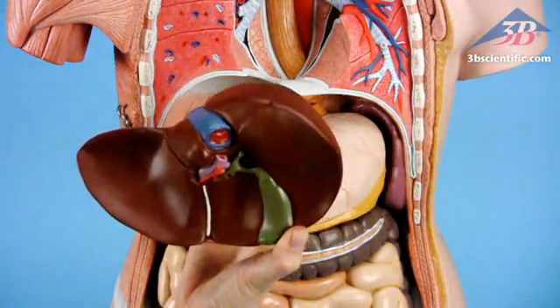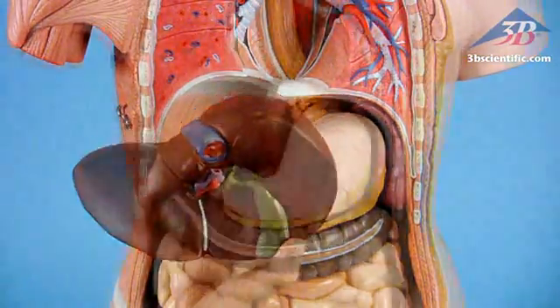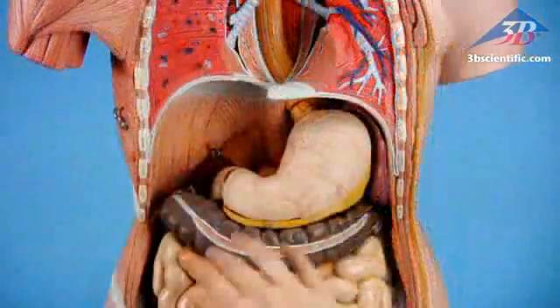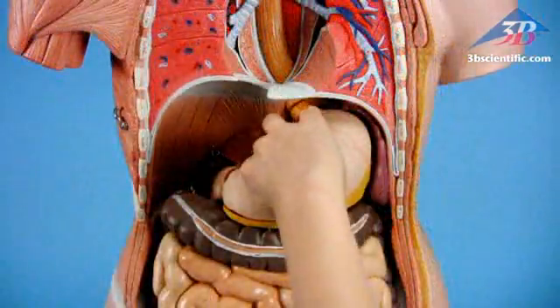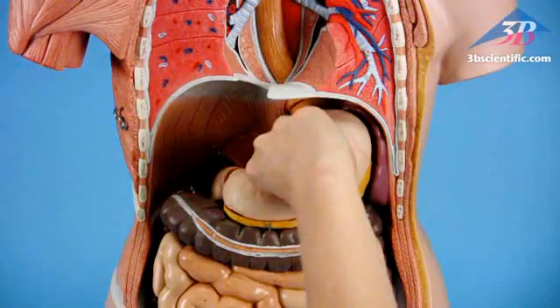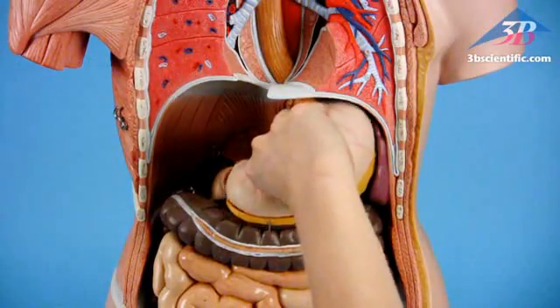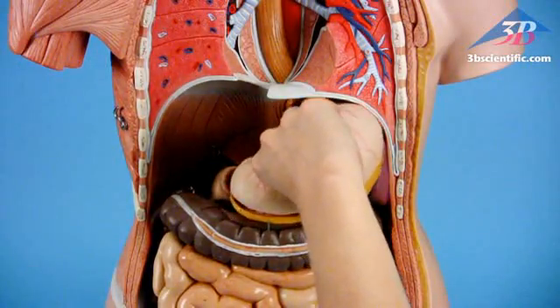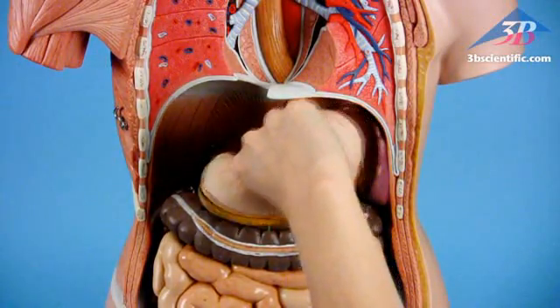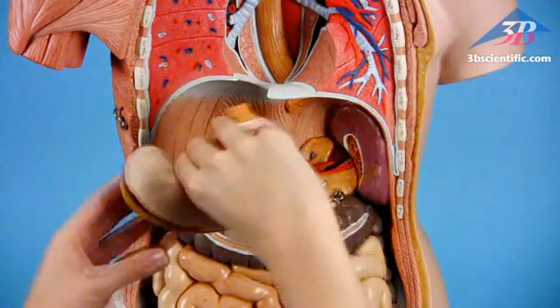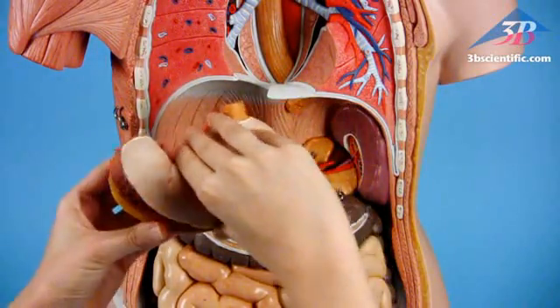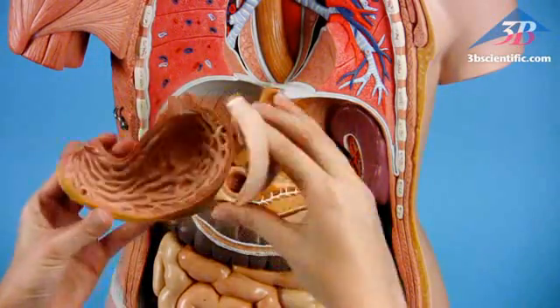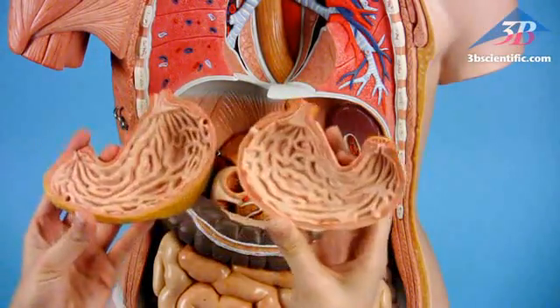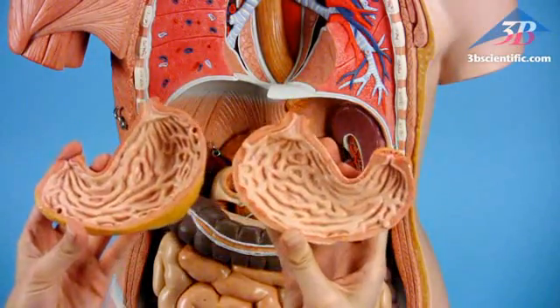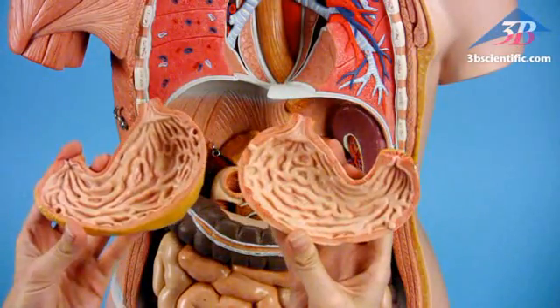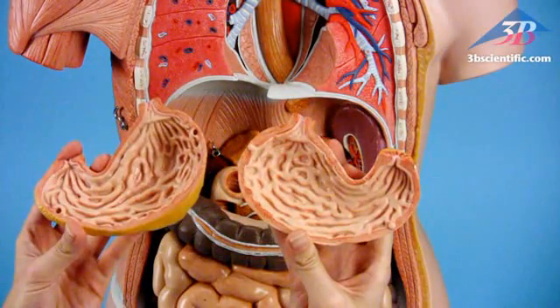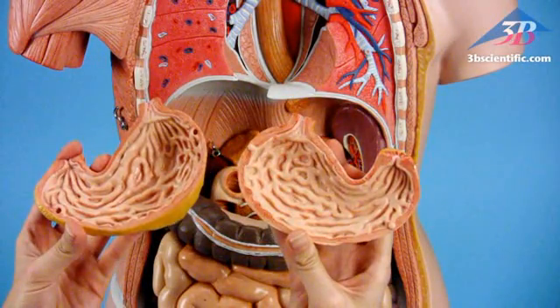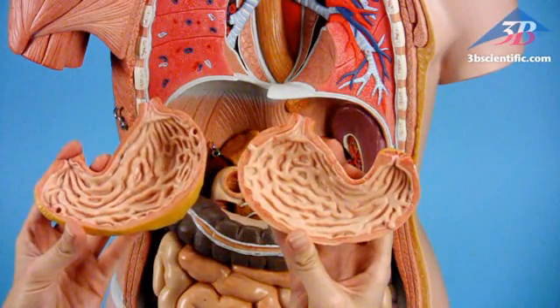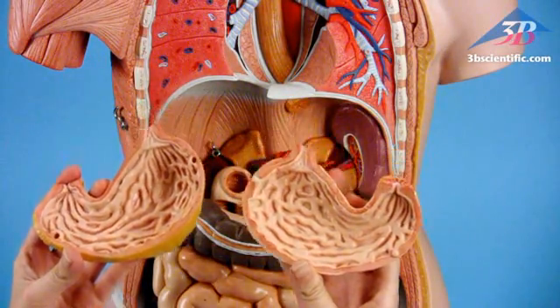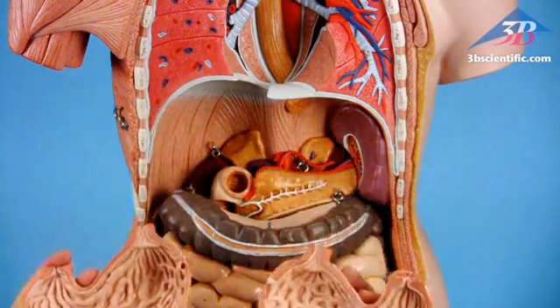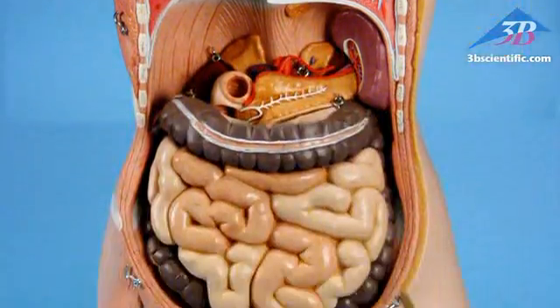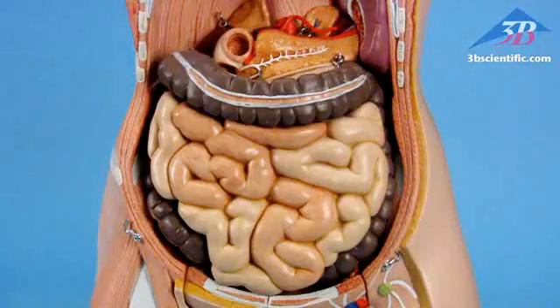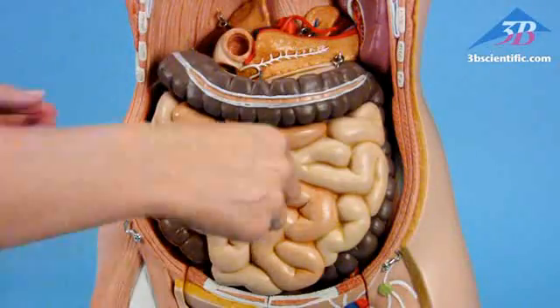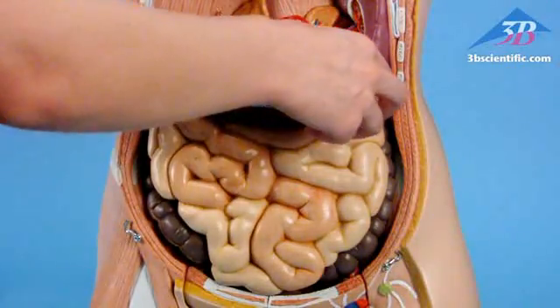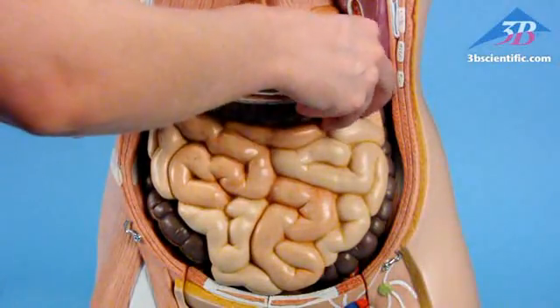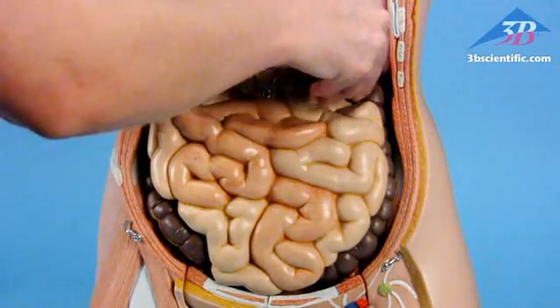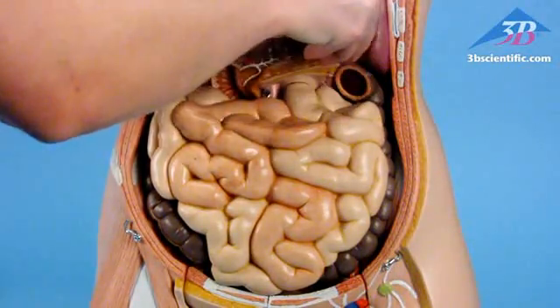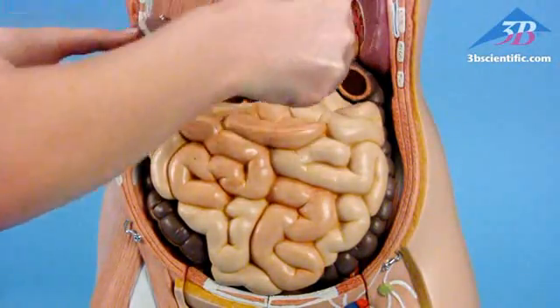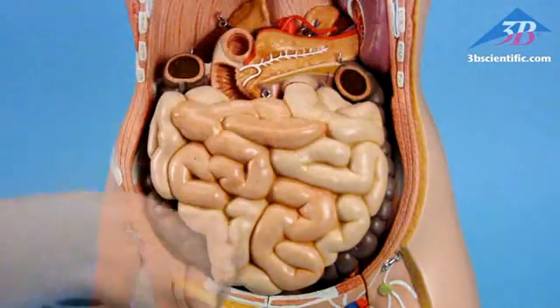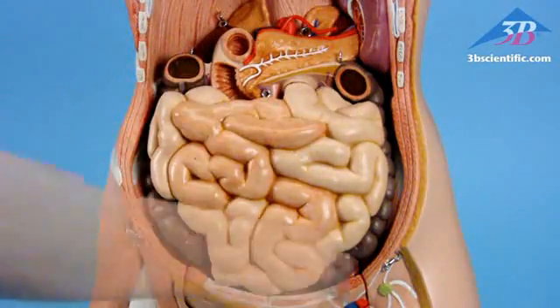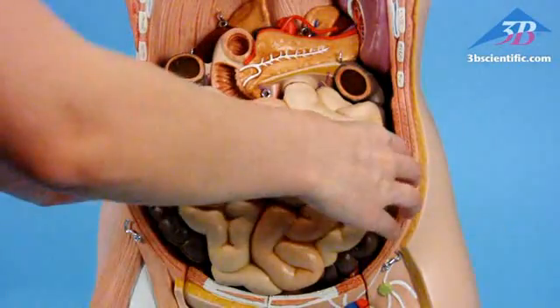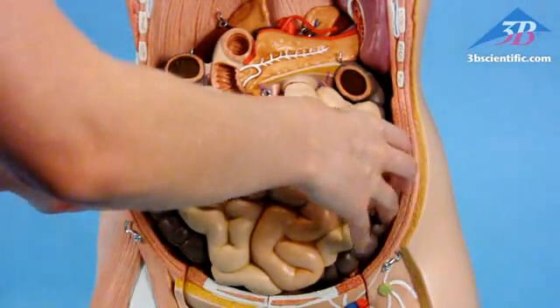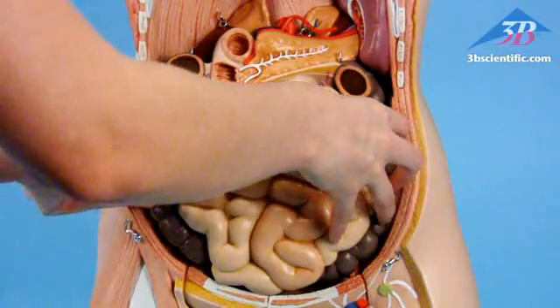Two-part stomach shows layers of the stomach wall, the lower esophagus, duodenum, vessels and nerves. Four-part intestinal tract.